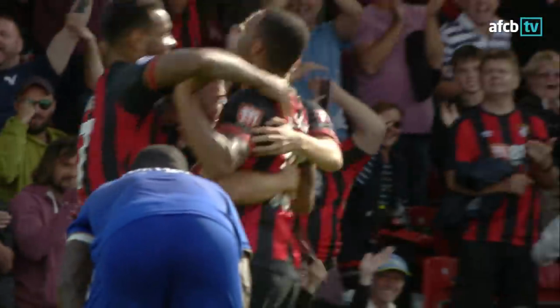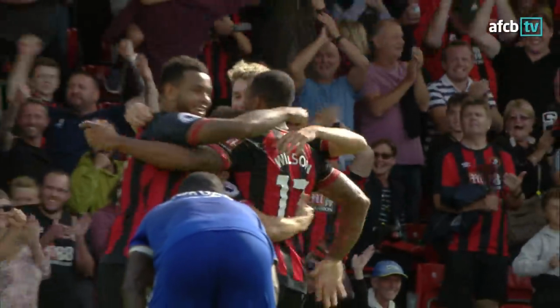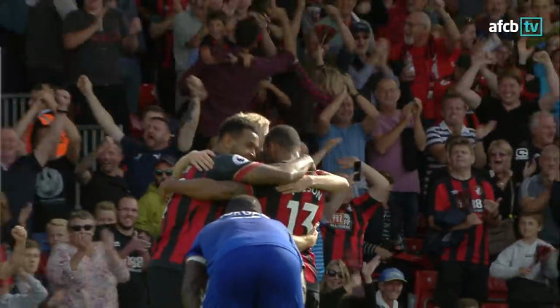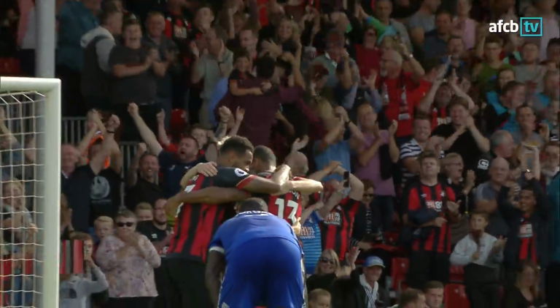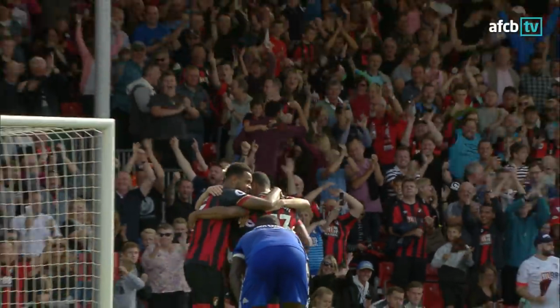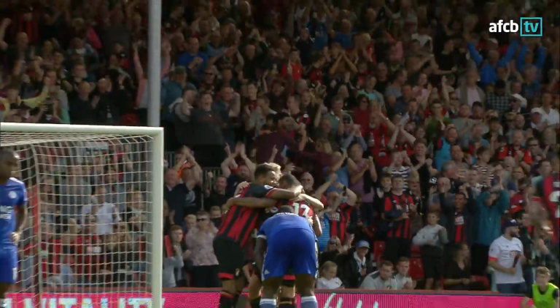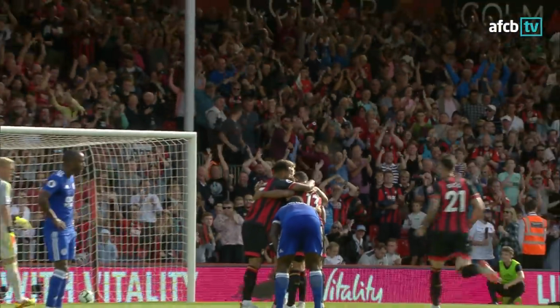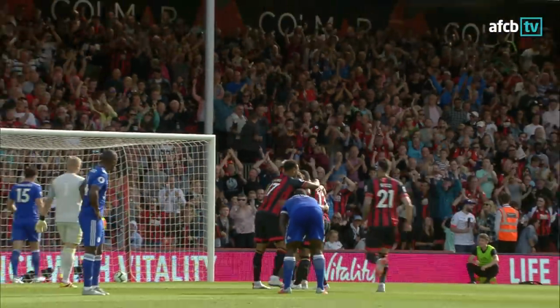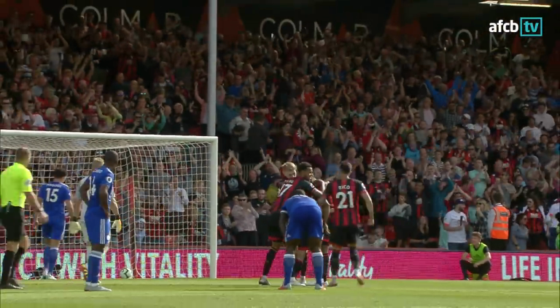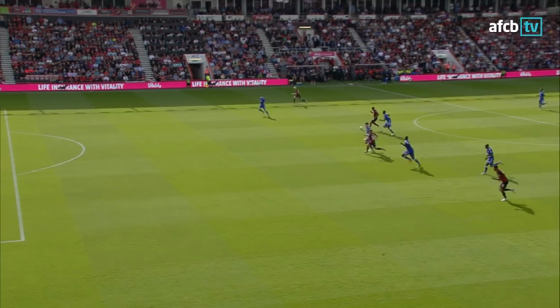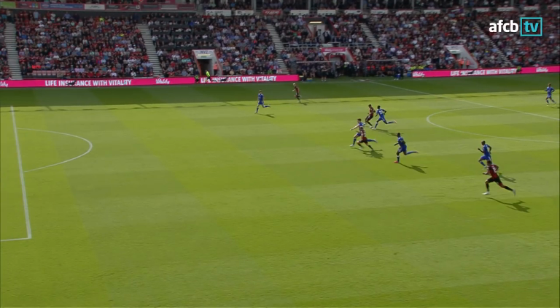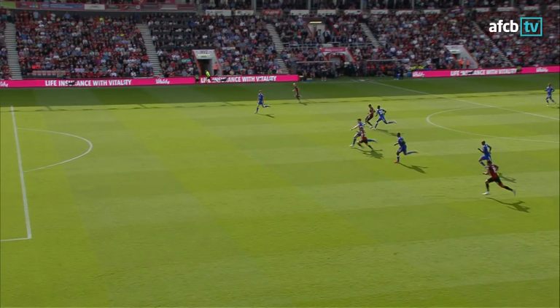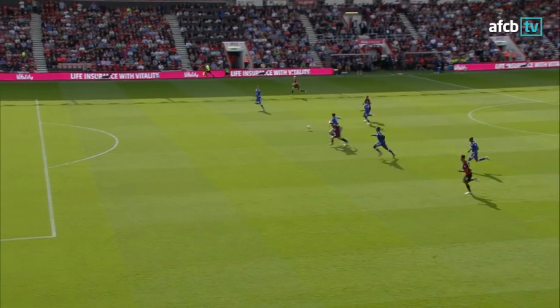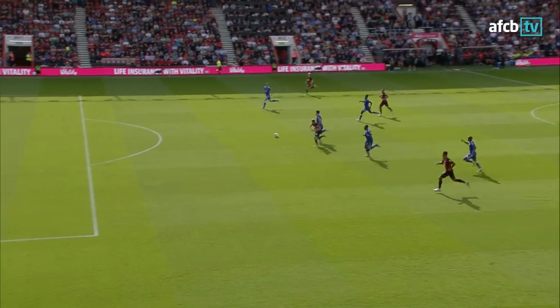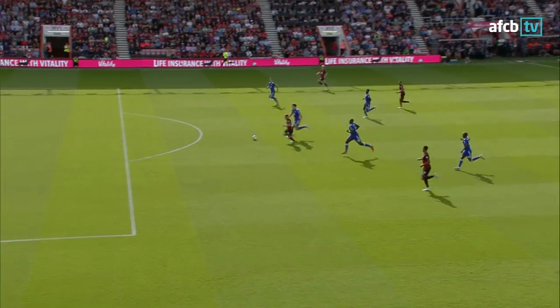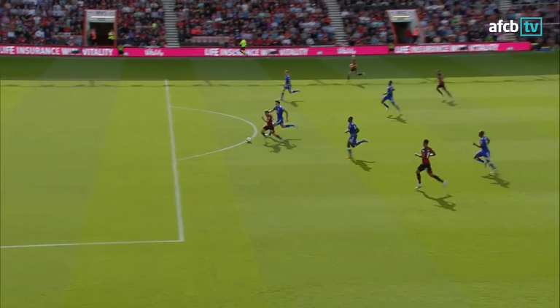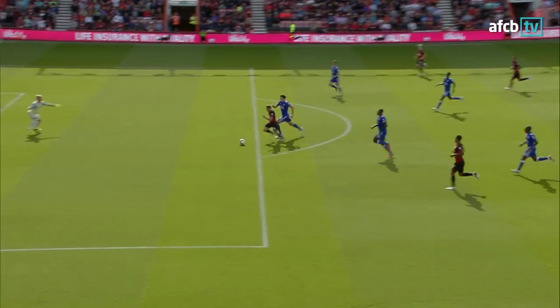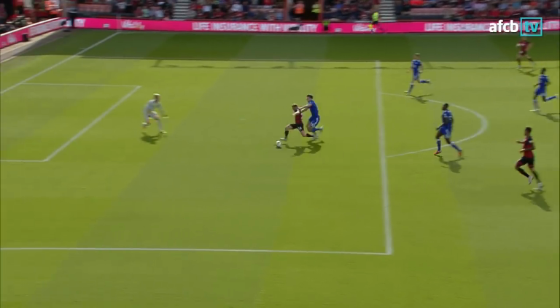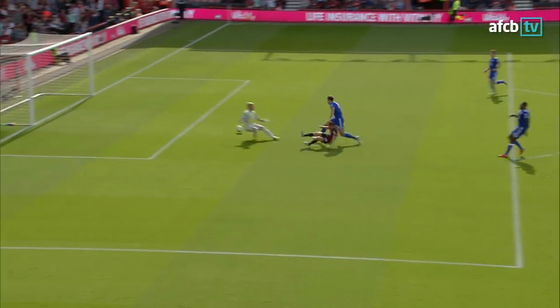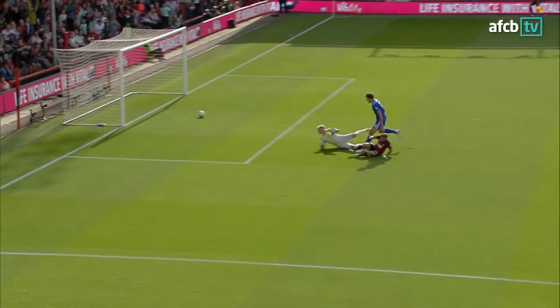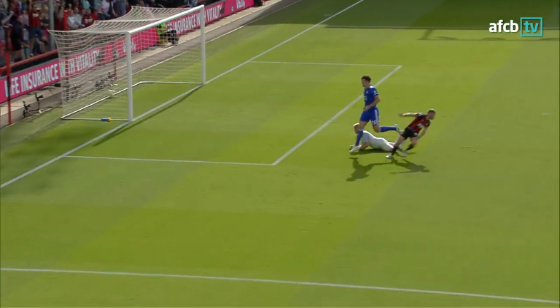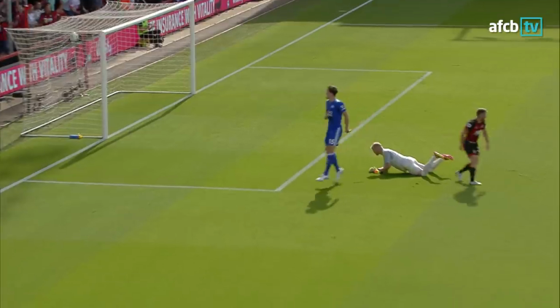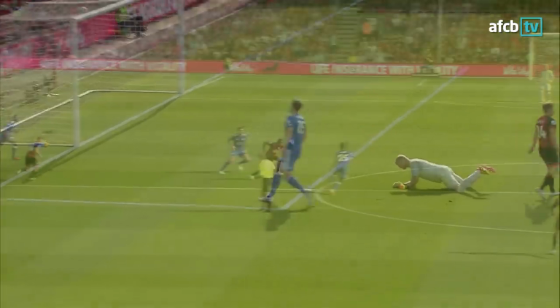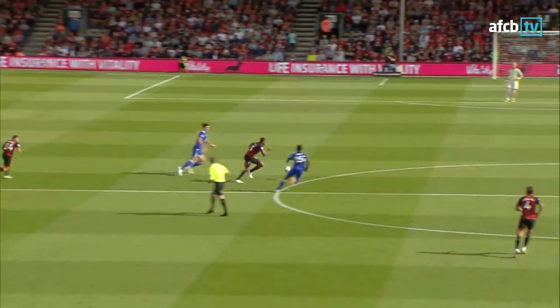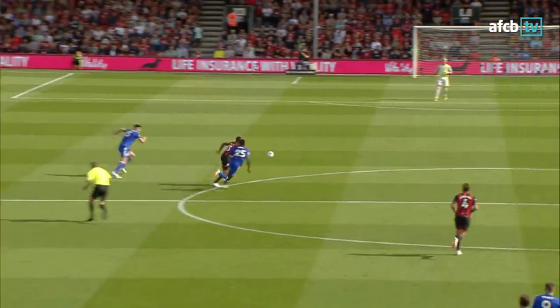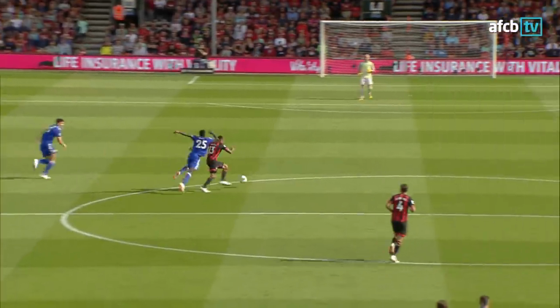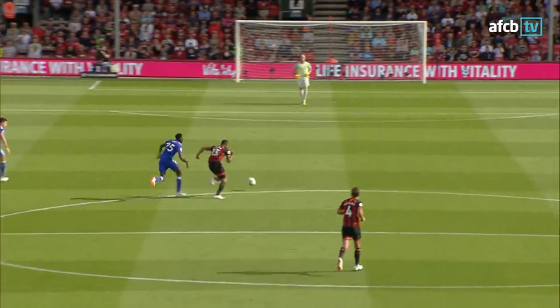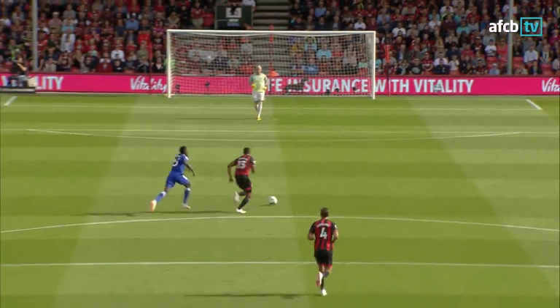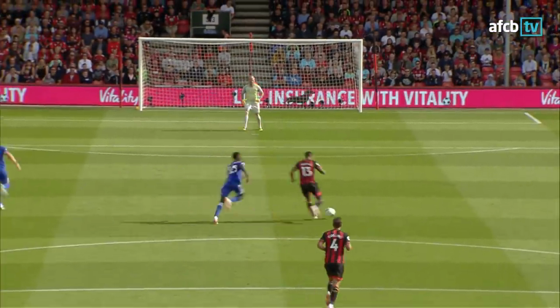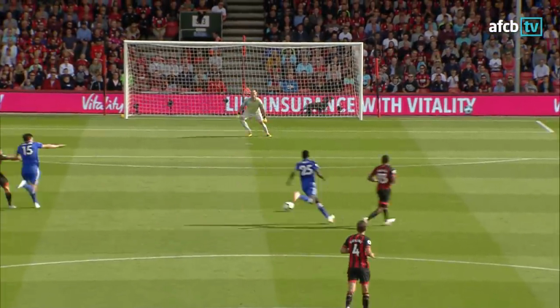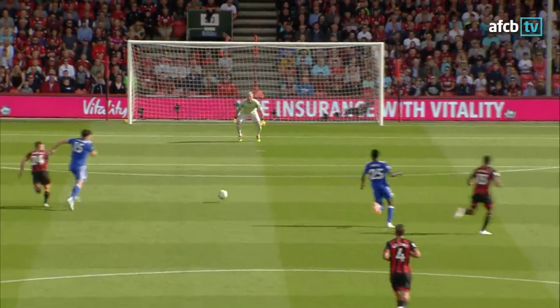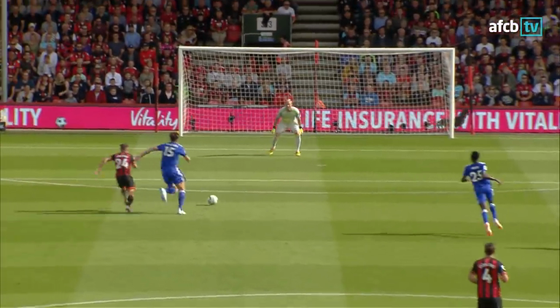It's brilliant play from the Cherries. From back to front they turn Leicester around, and again it's the wee man who provides the finish. Just under ten minutes until half-time, it's Bournemouth 2, Leicester 0.